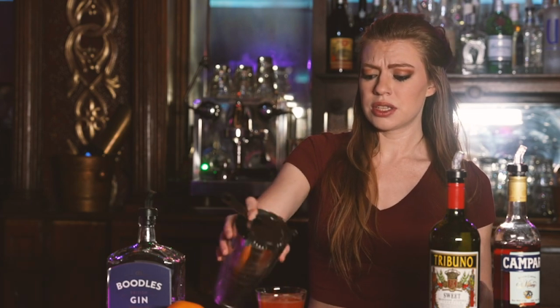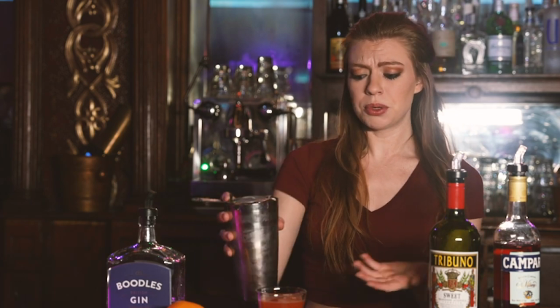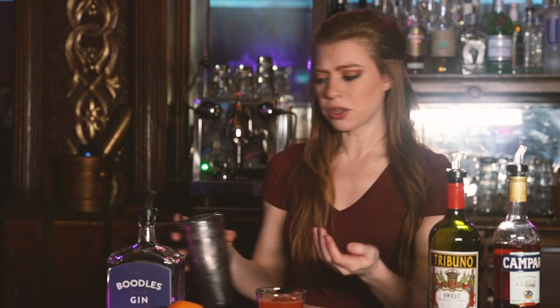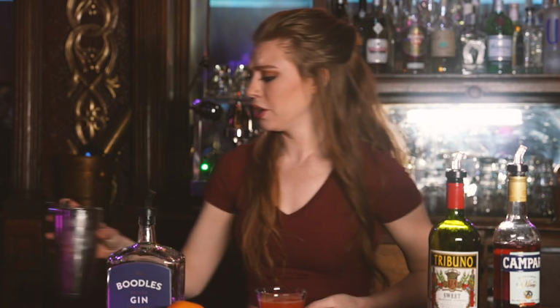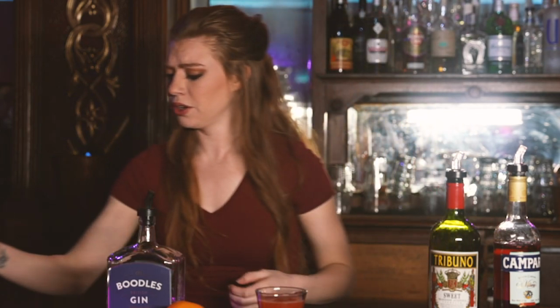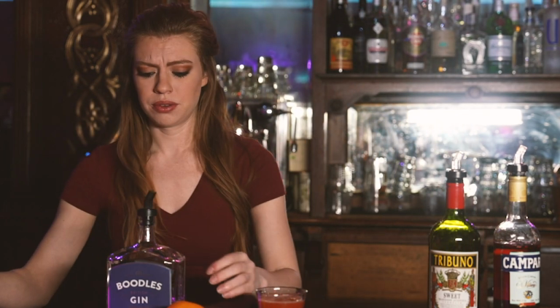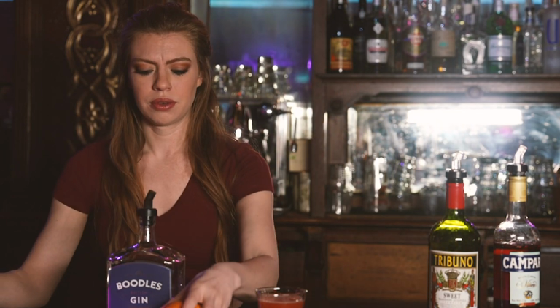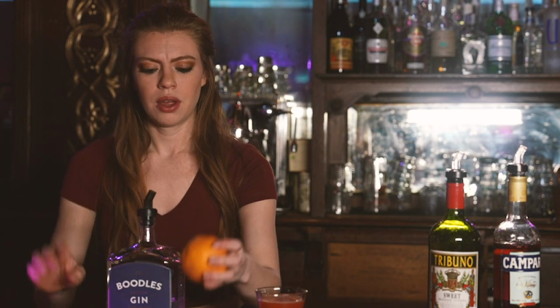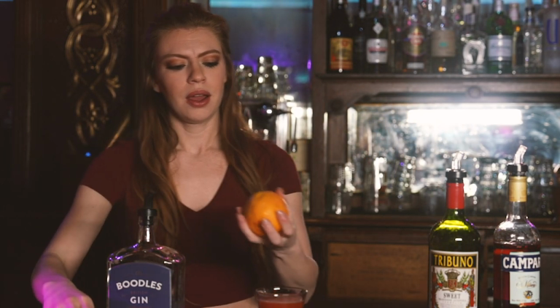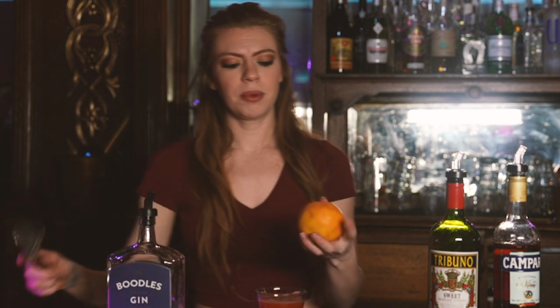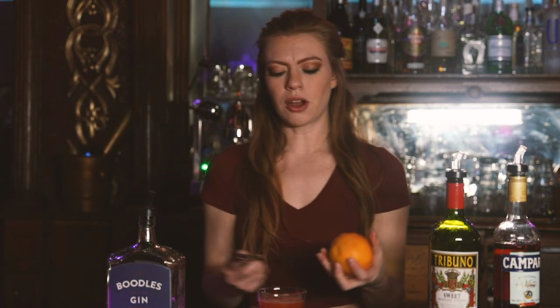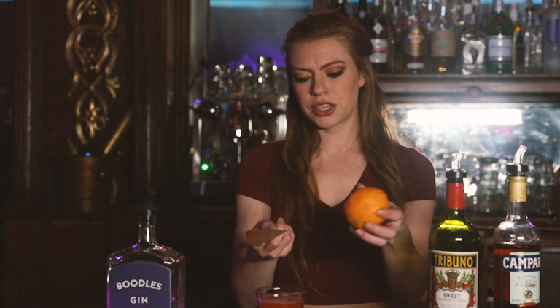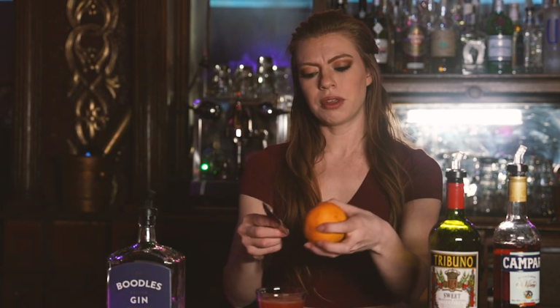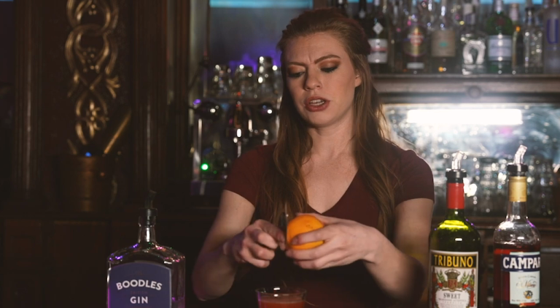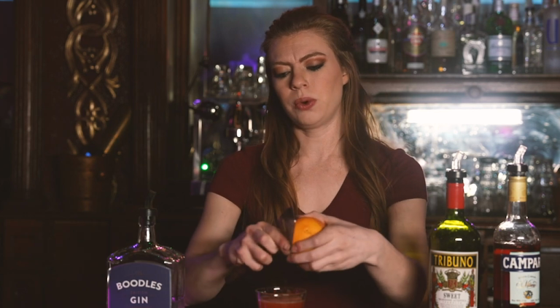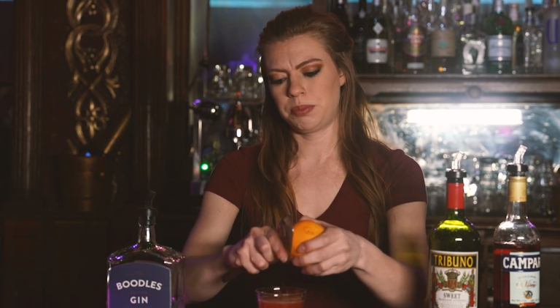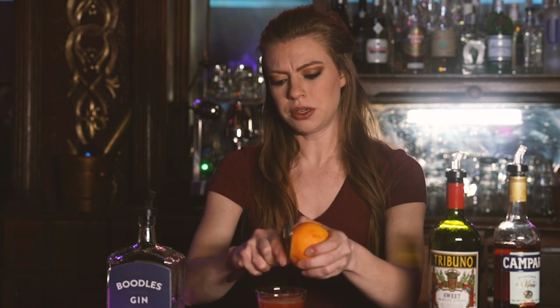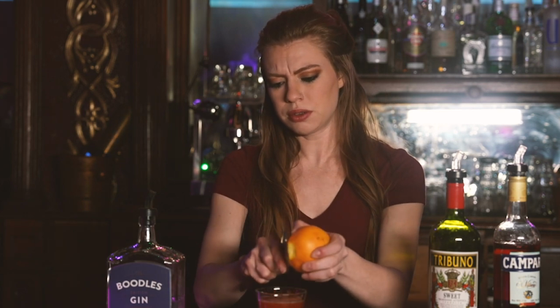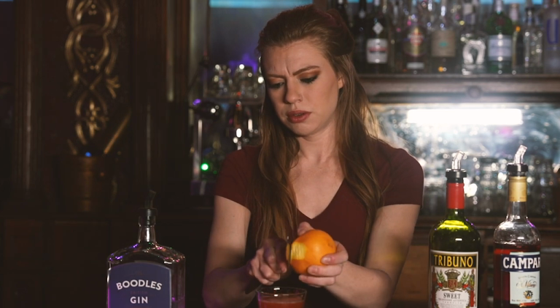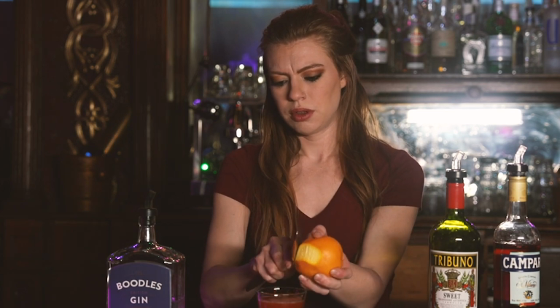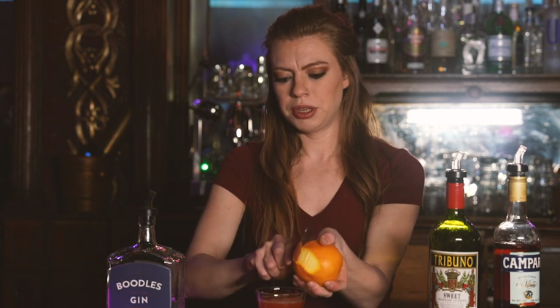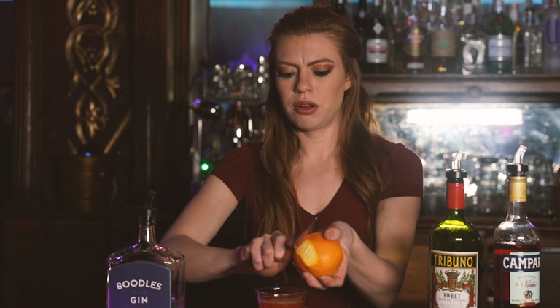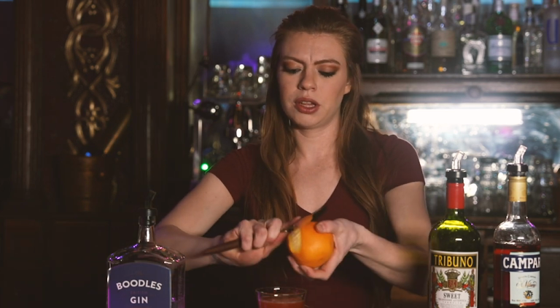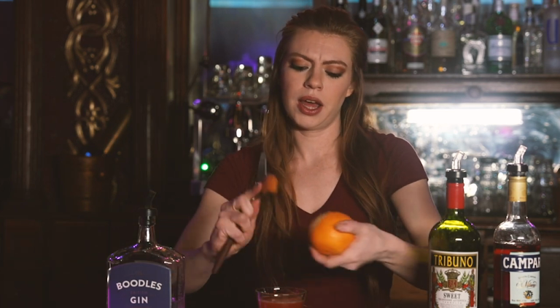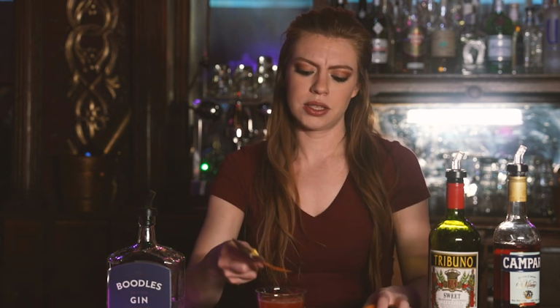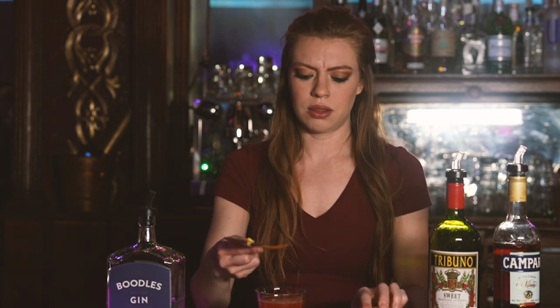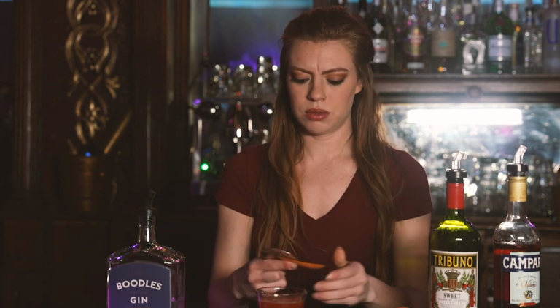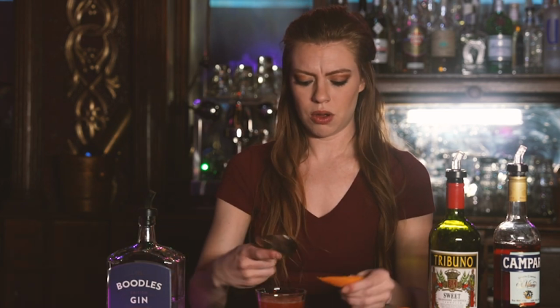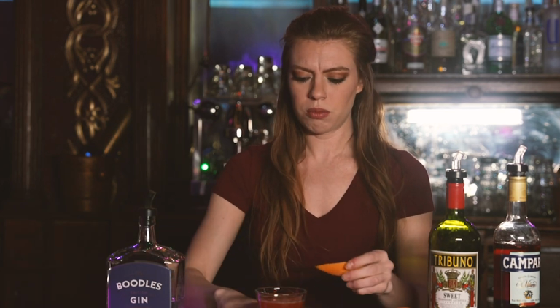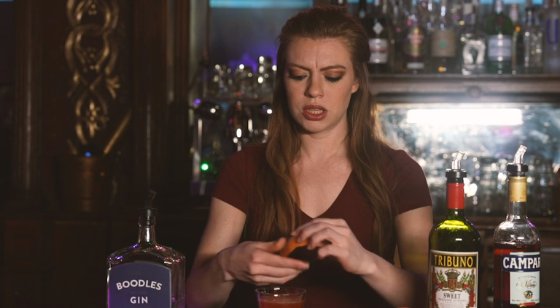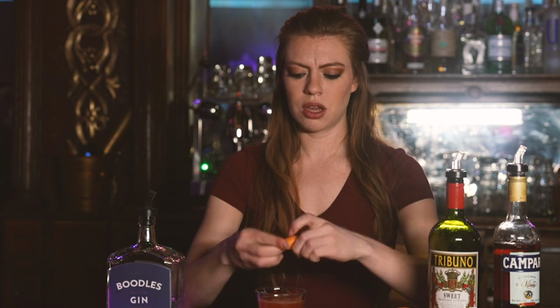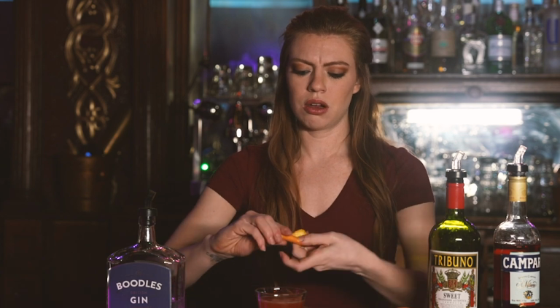This beautiful color here. And then we're going to garnish that with a fresh orange peel. Feel it over the glass to get those aromas in there.